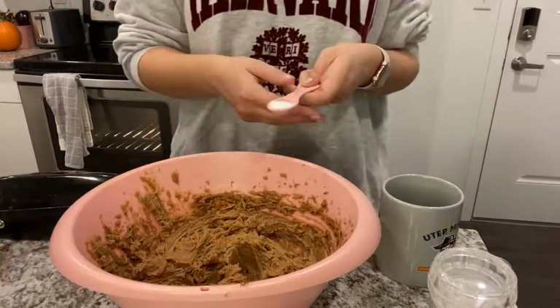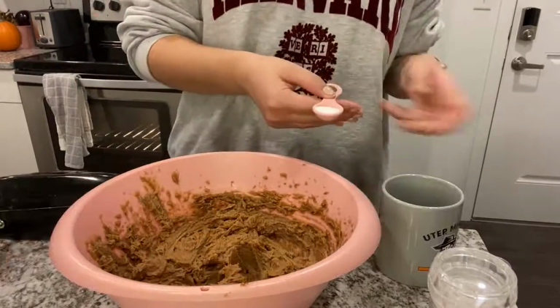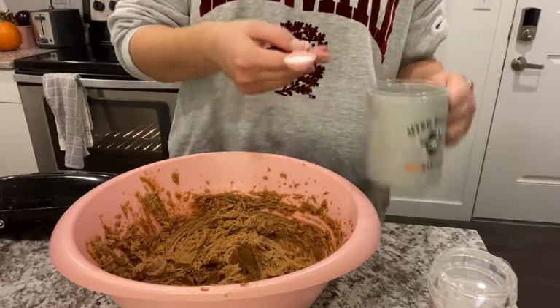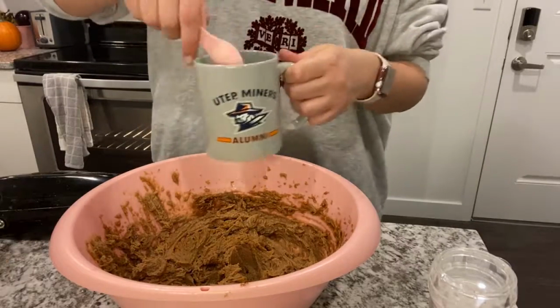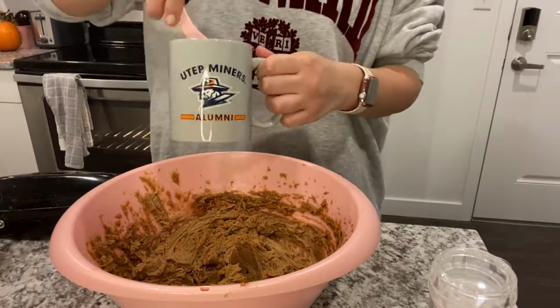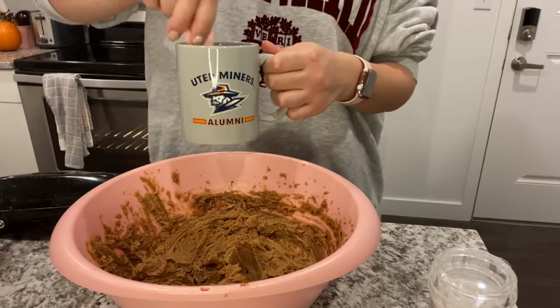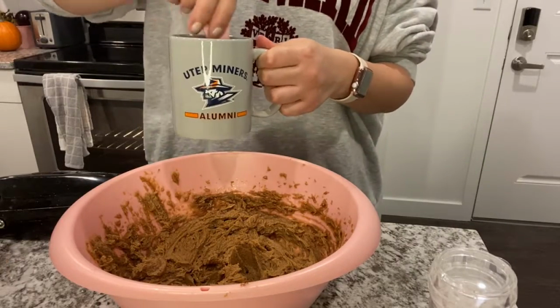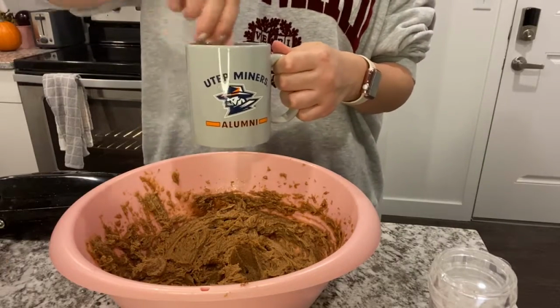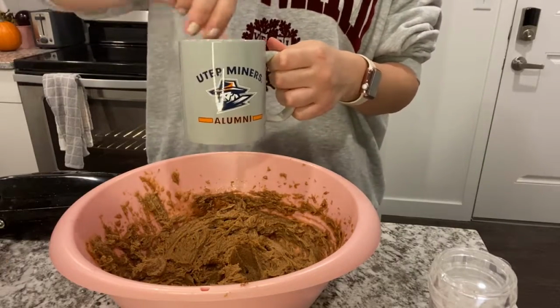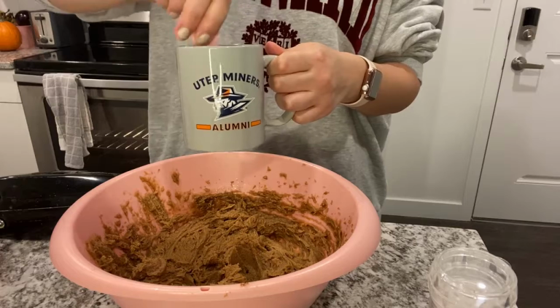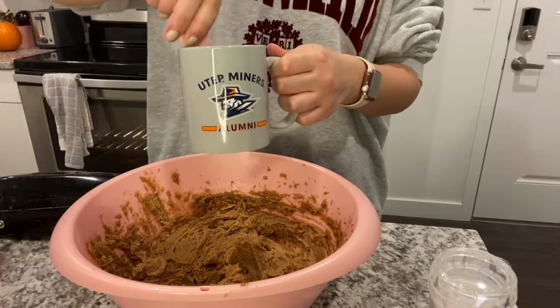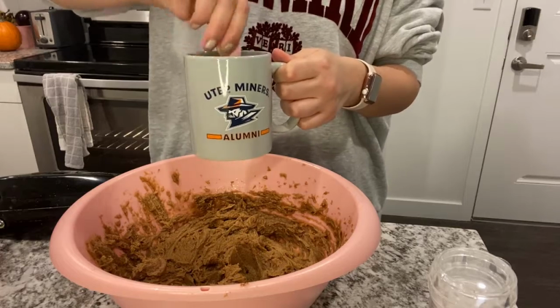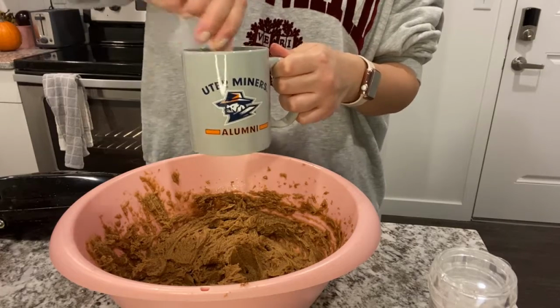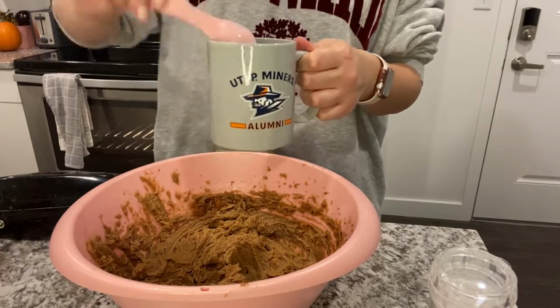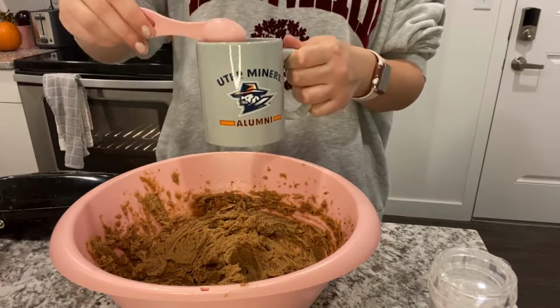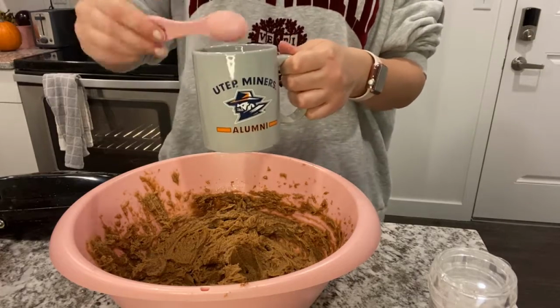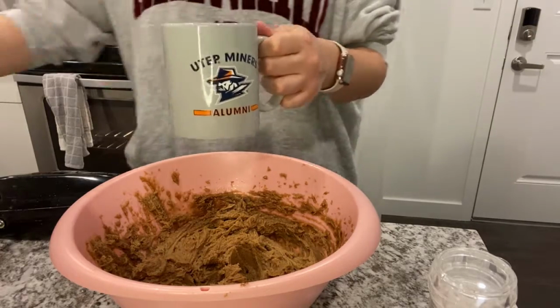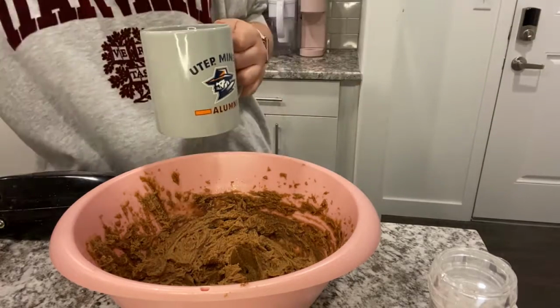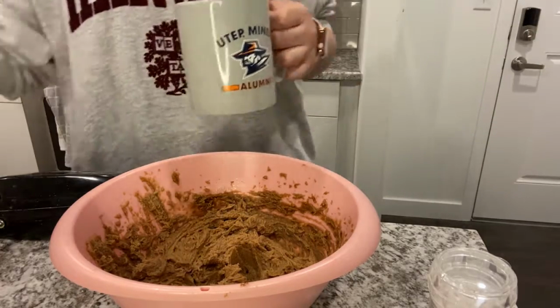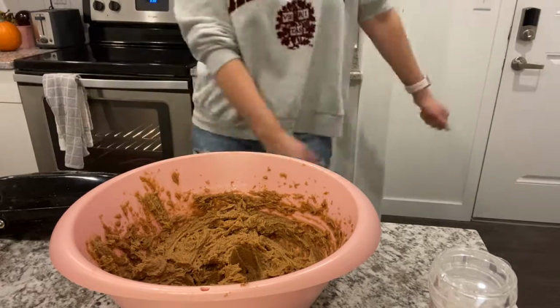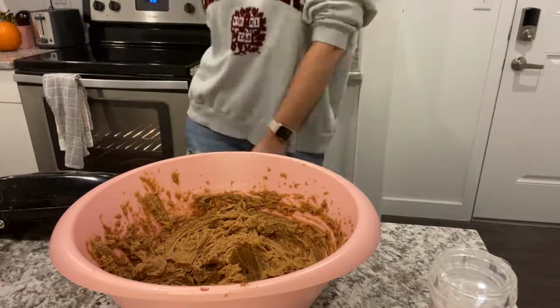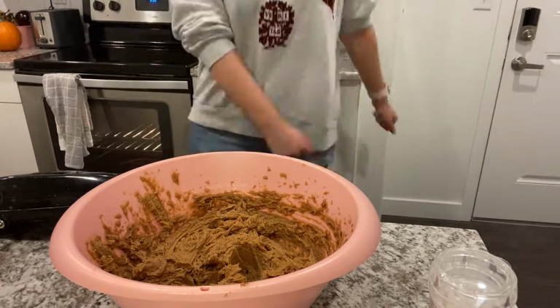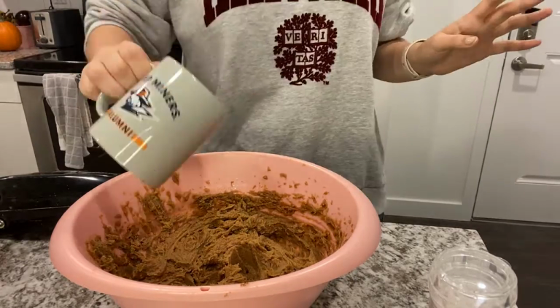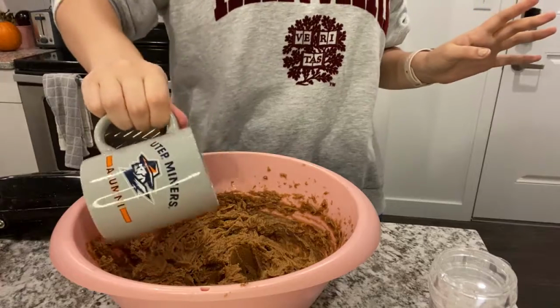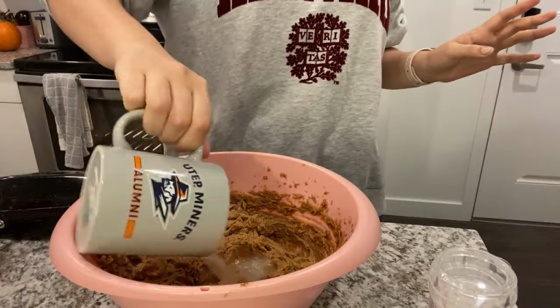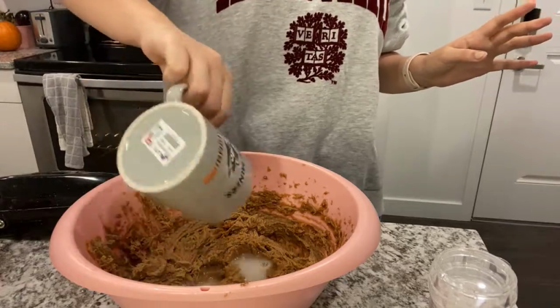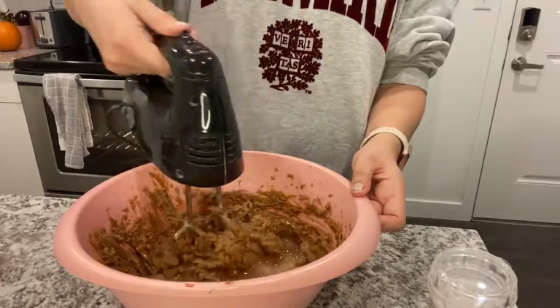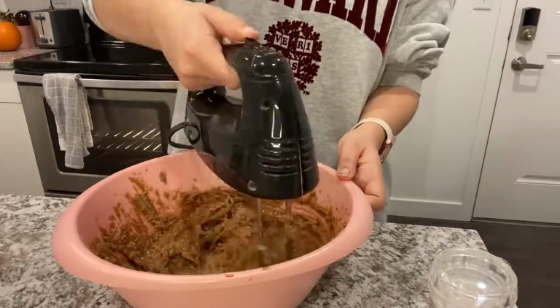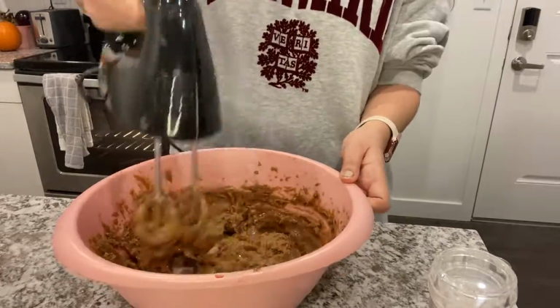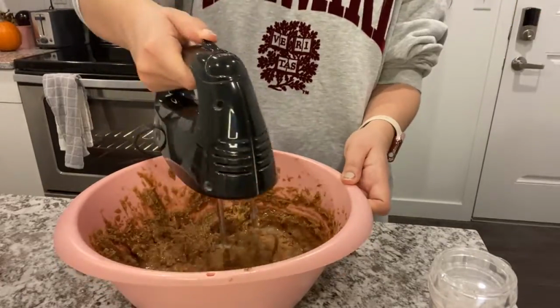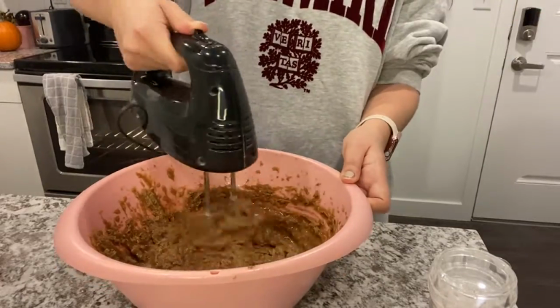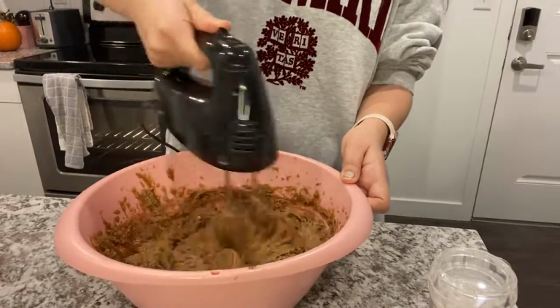For the next step, you're going to take one teaspoon of baking soda and mix it into two teaspoons of water. Then you're going to place it in the microwave for 15 seconds and incorporate that into the dough.